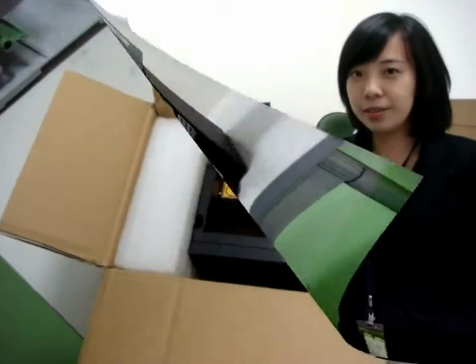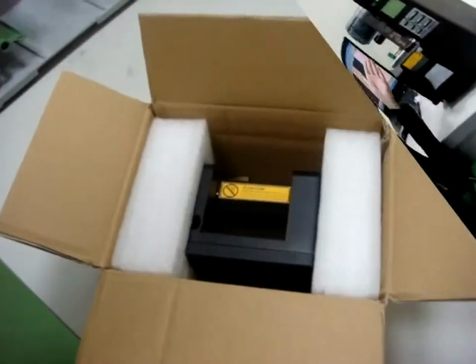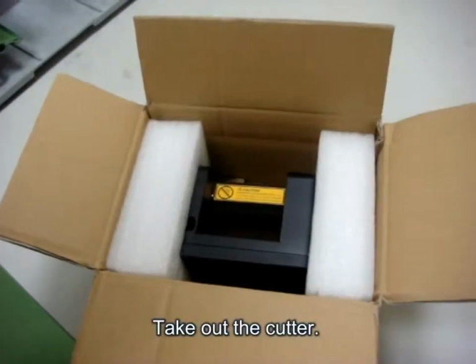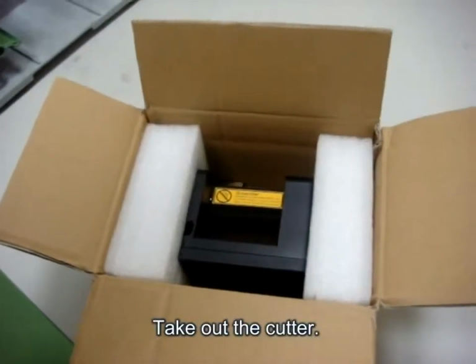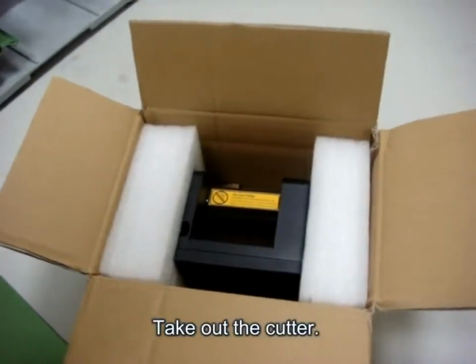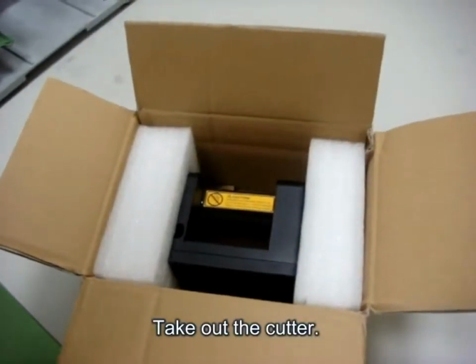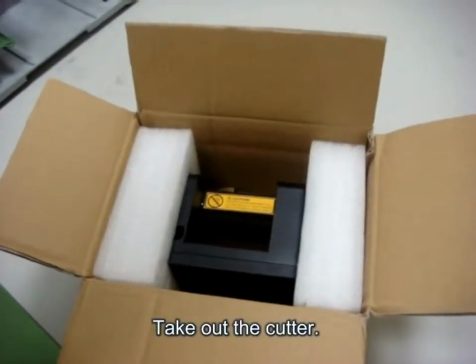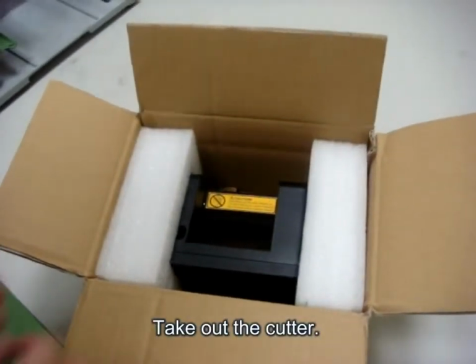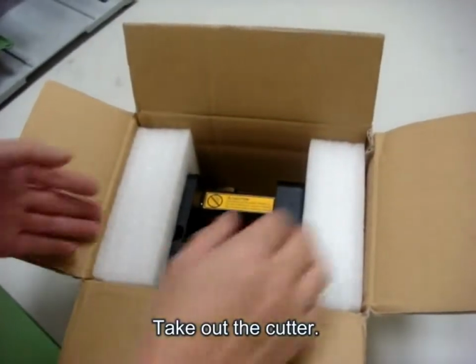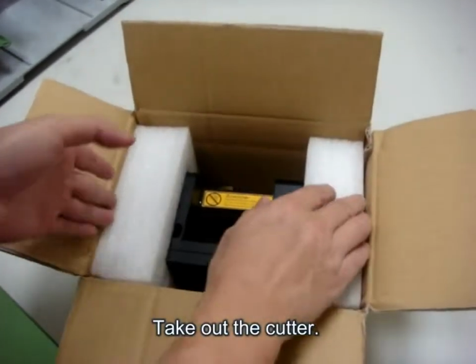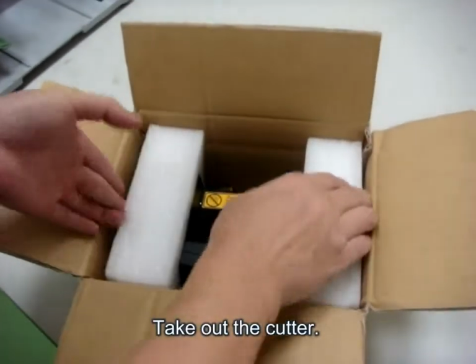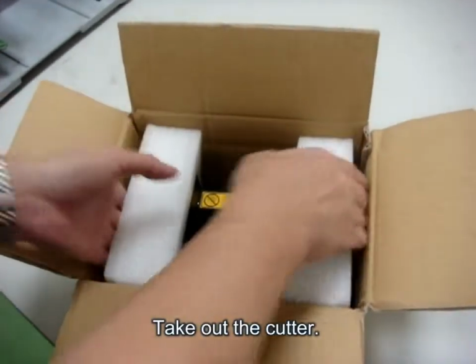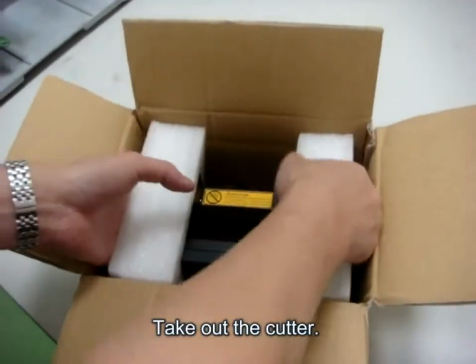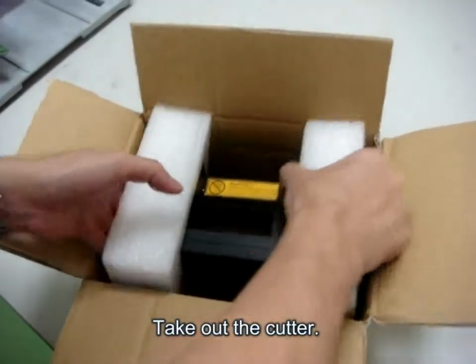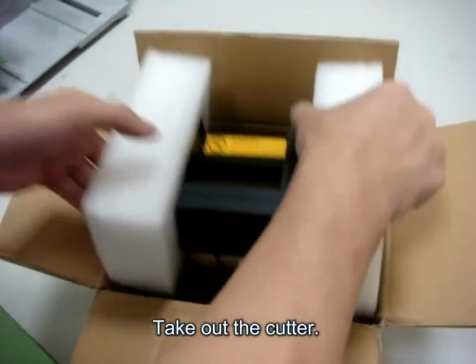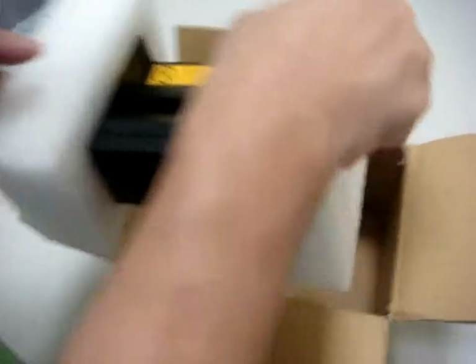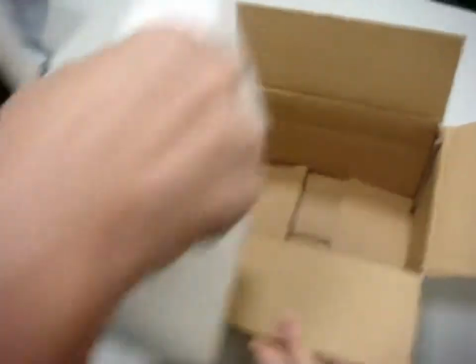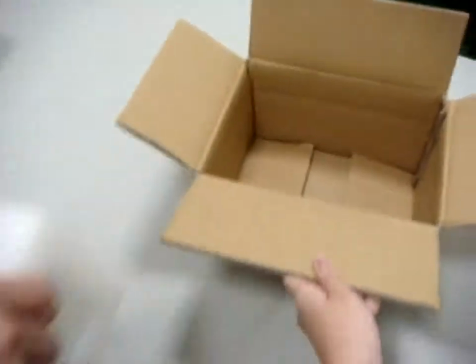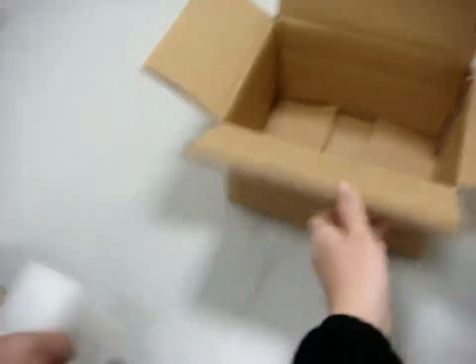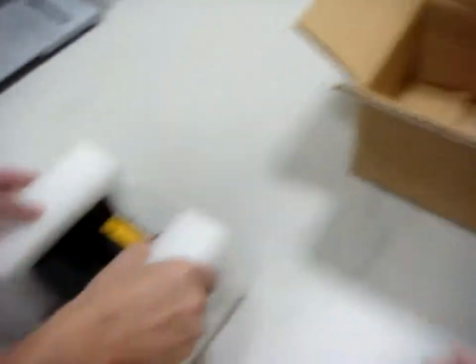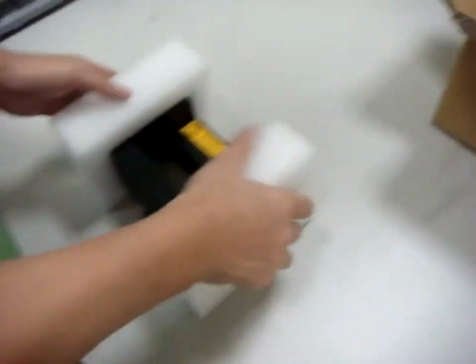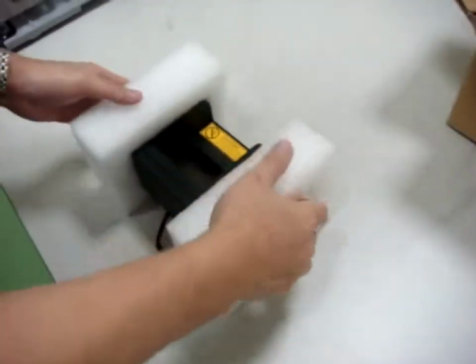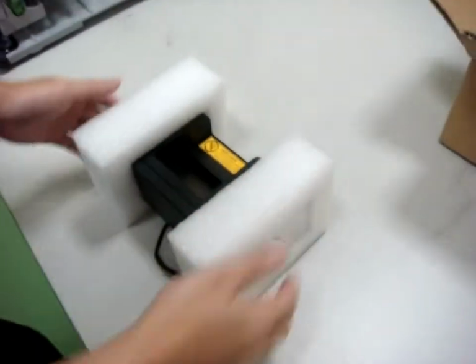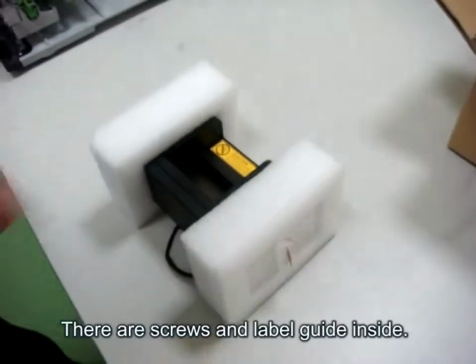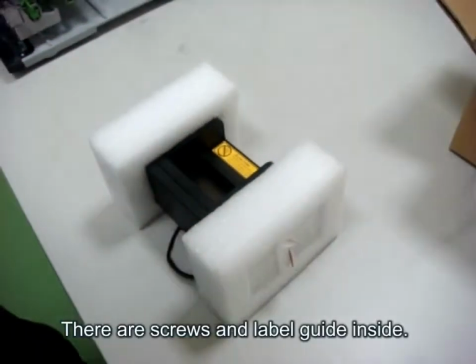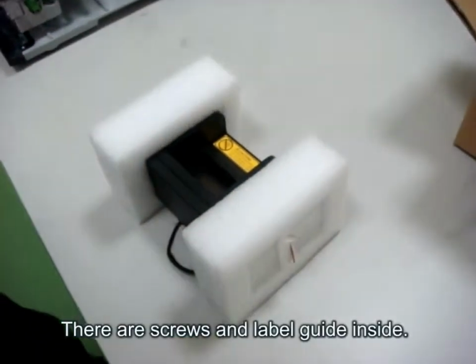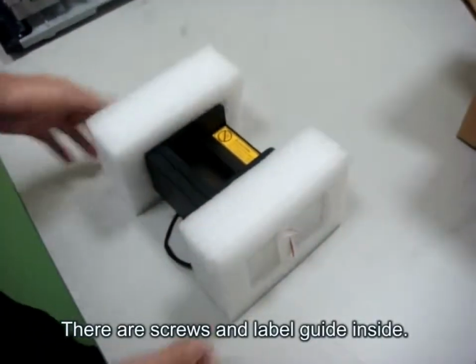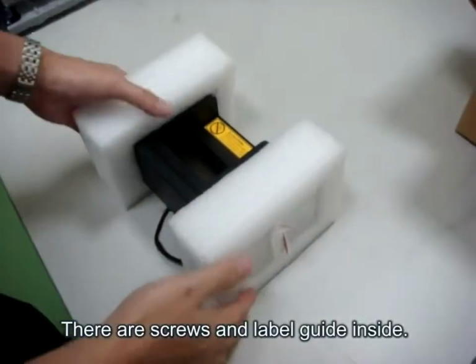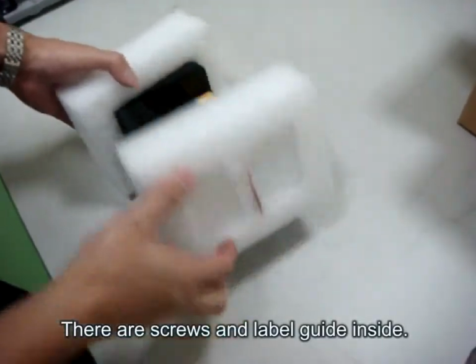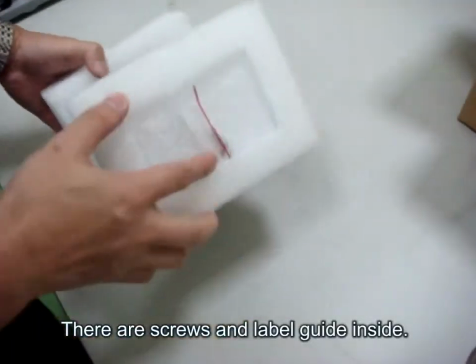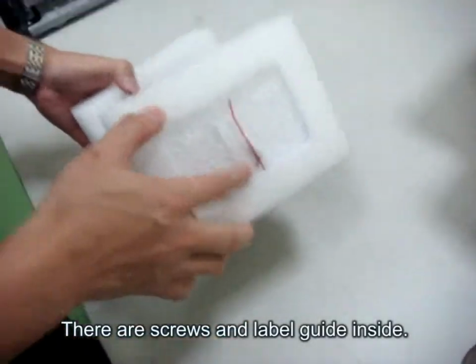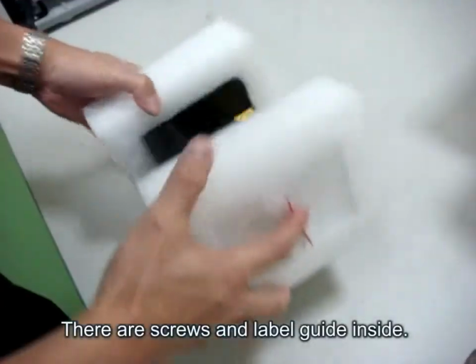The first step is to take out the cutter. There are screws and a label guide inside.